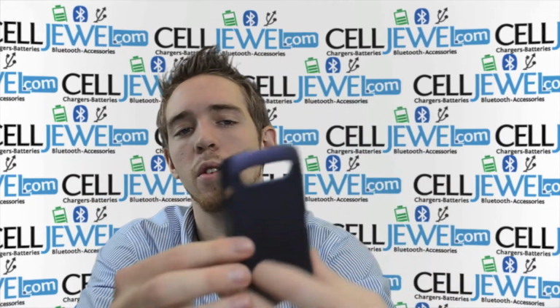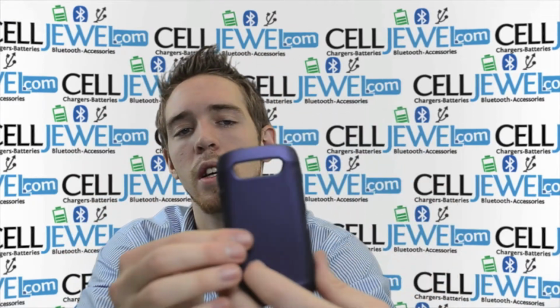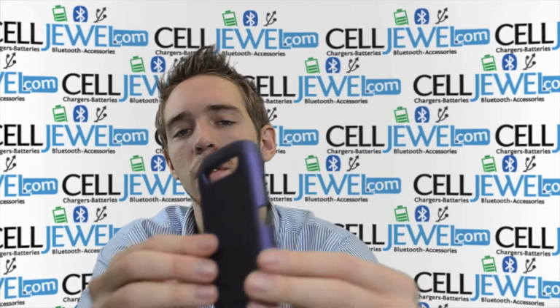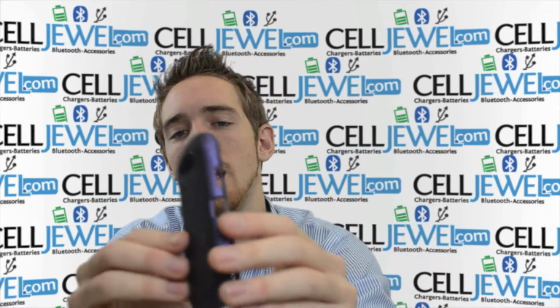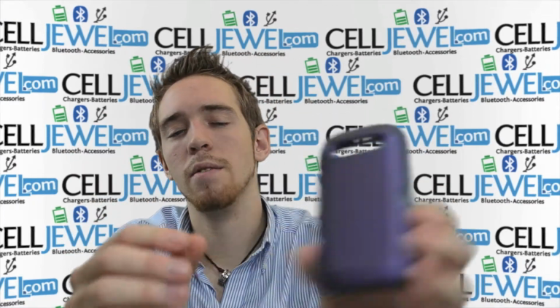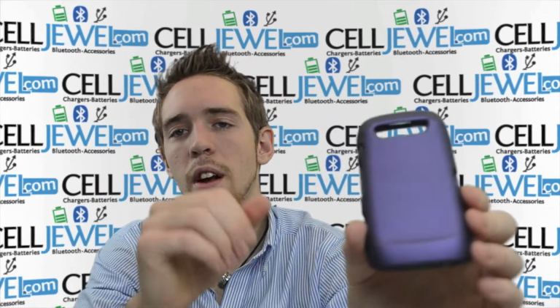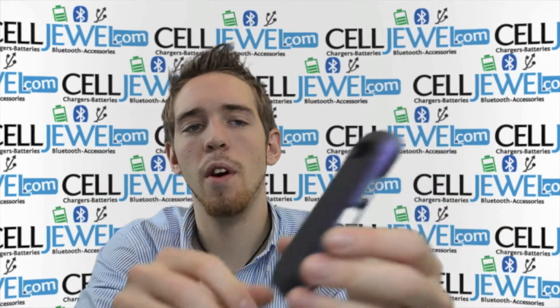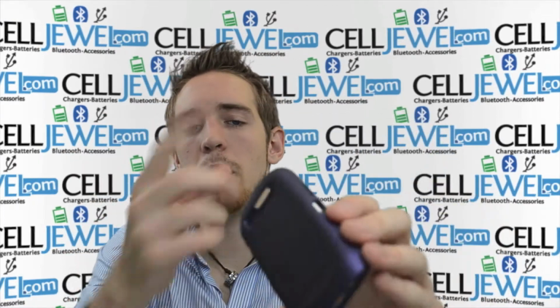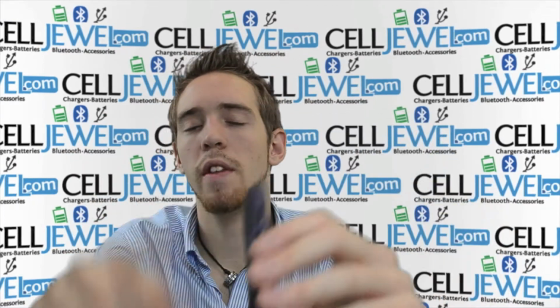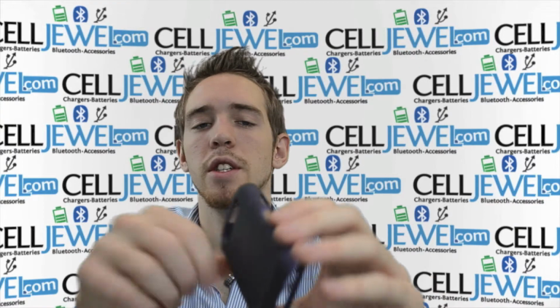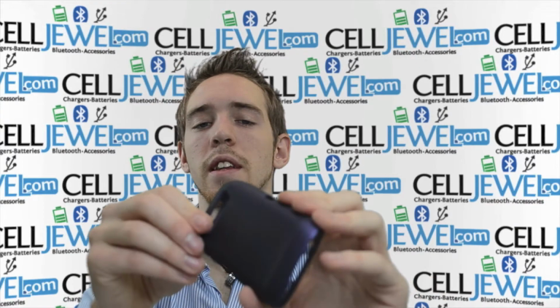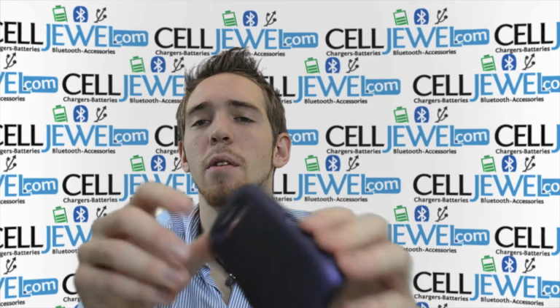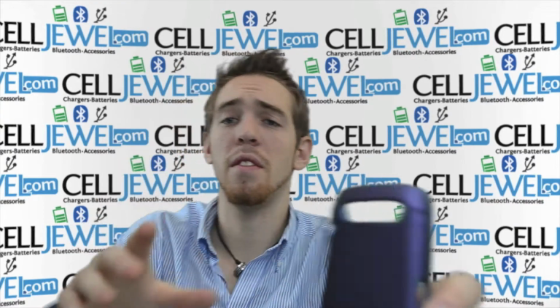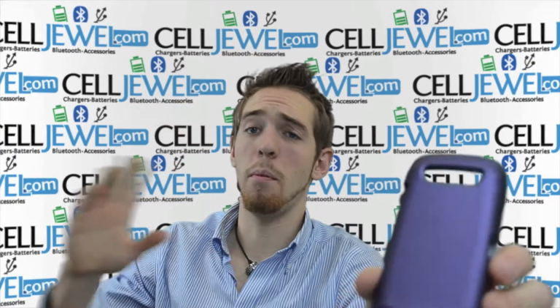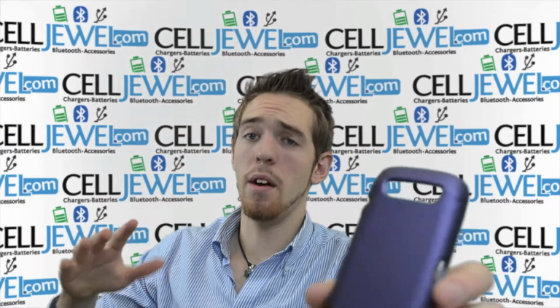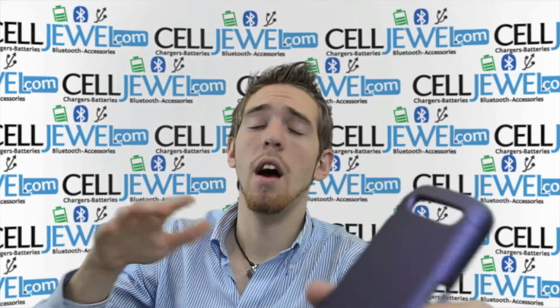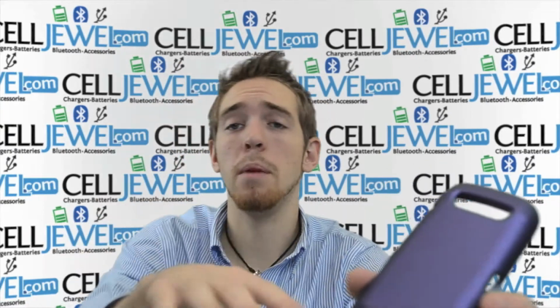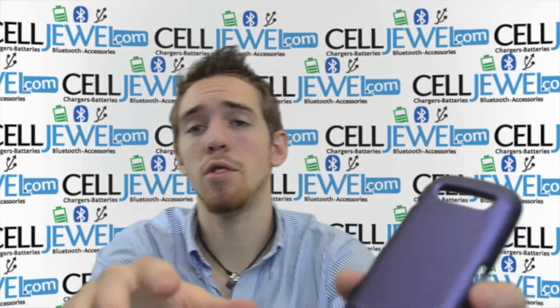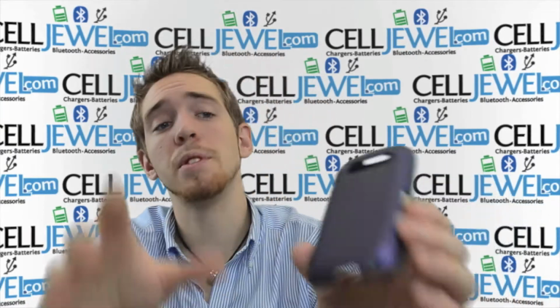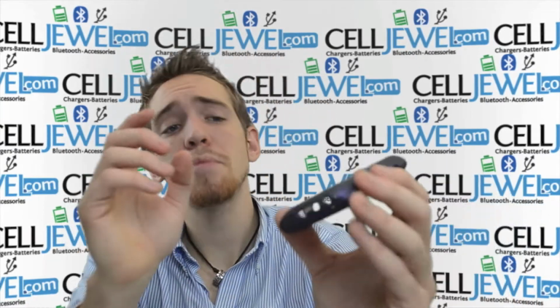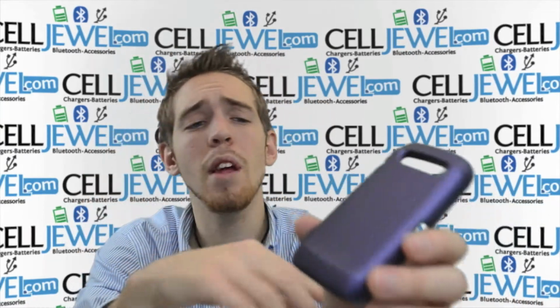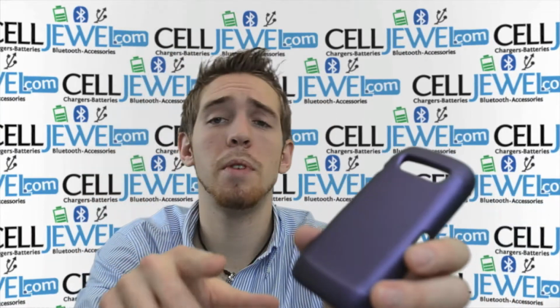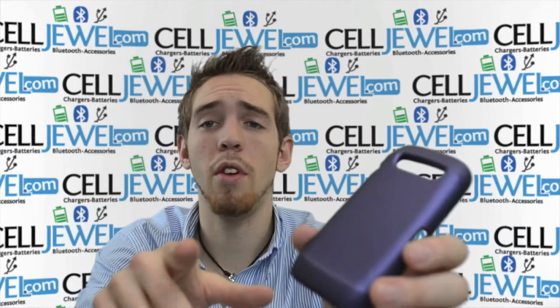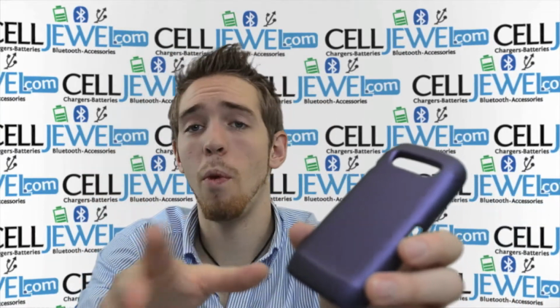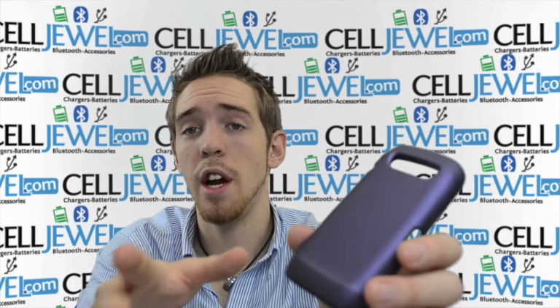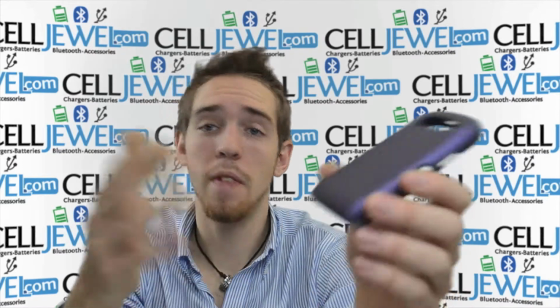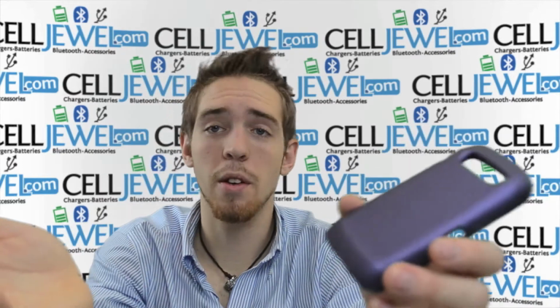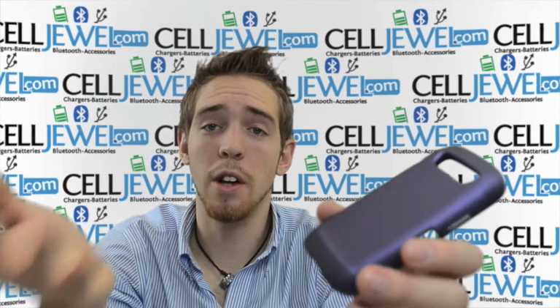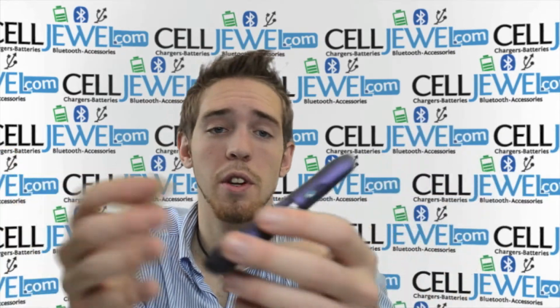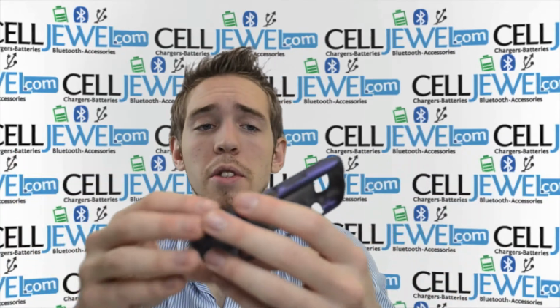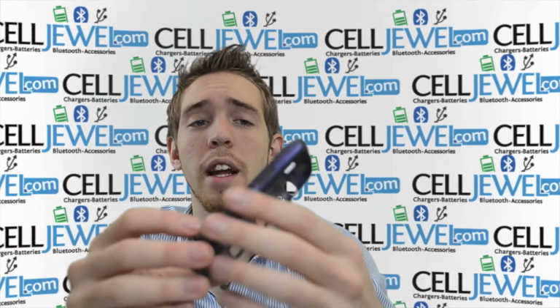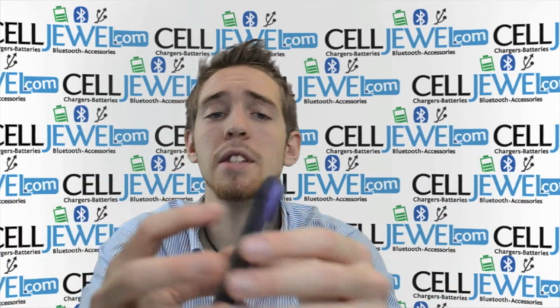It'll just kind of fit on your phone. It protects all the edges and everything like that, and it'll protect your phone from minor bumps and scrapes, and also protects your phone from wear and tear that you'll experience when you use it on a daily basis.